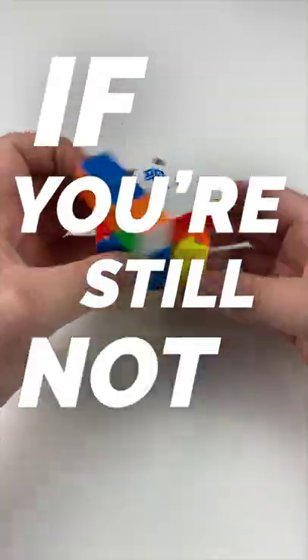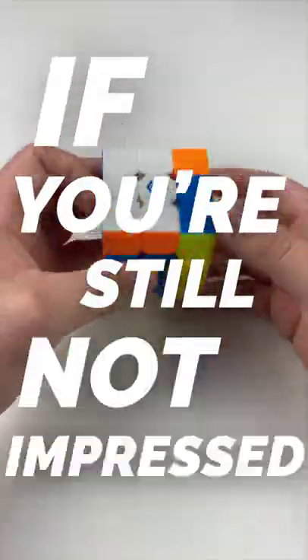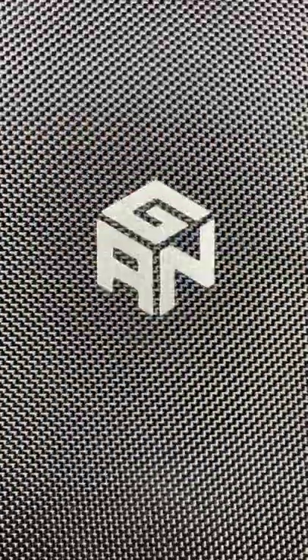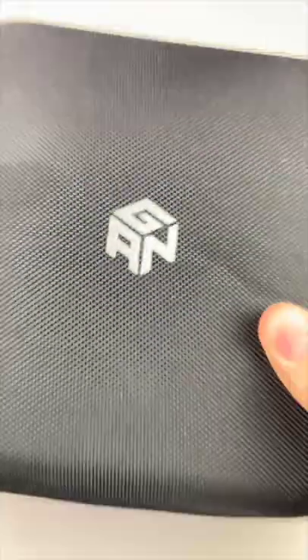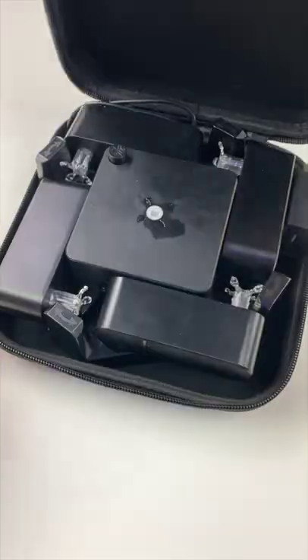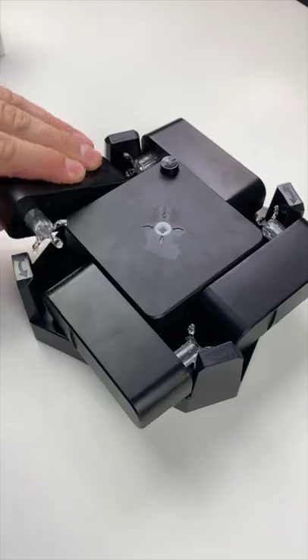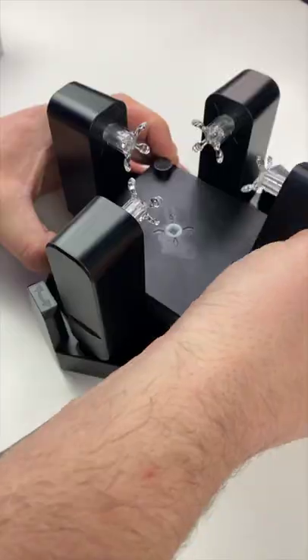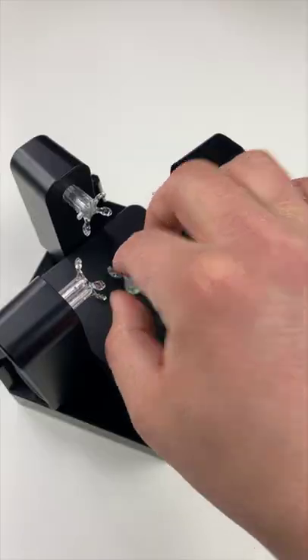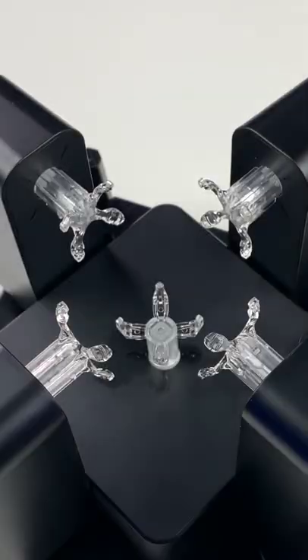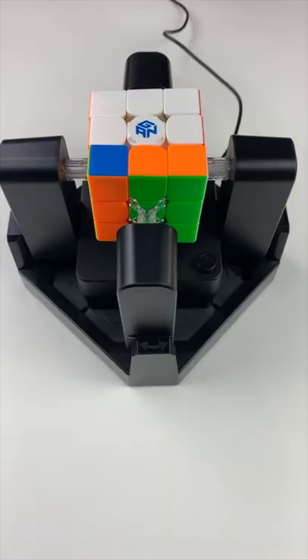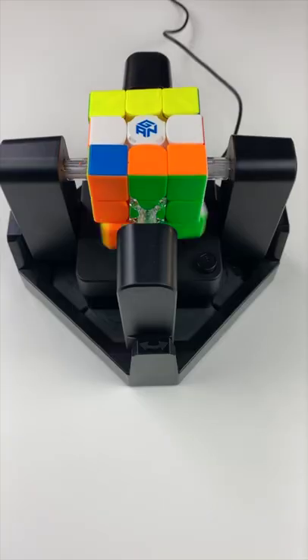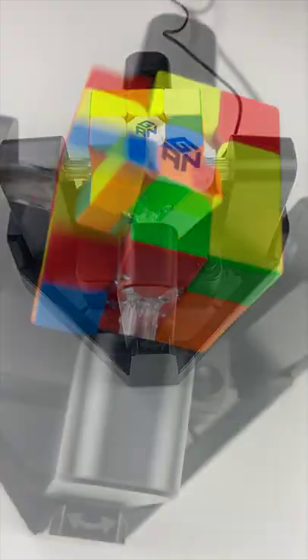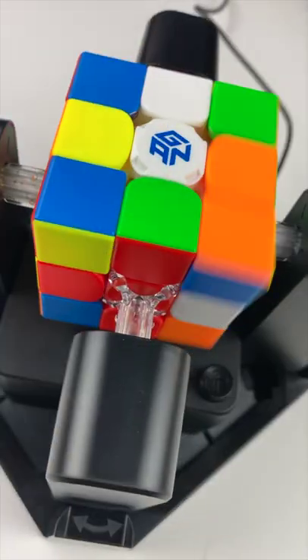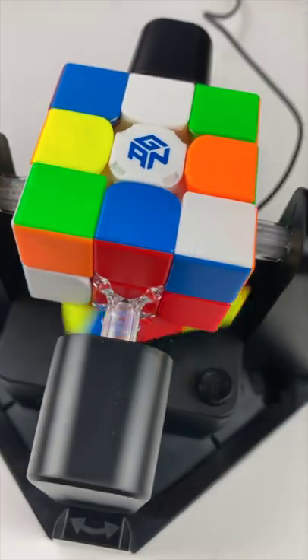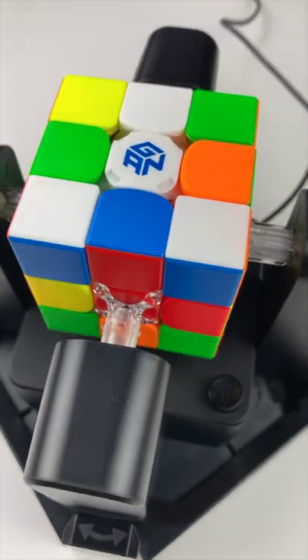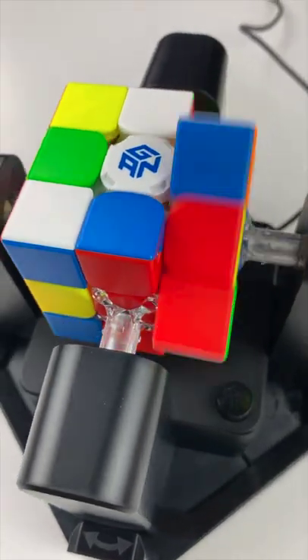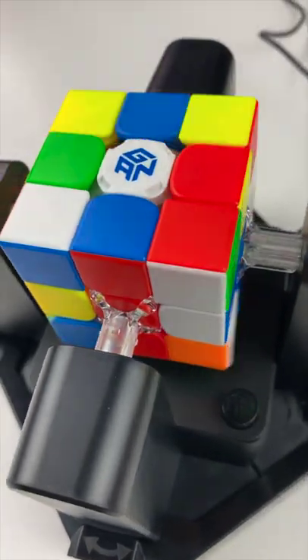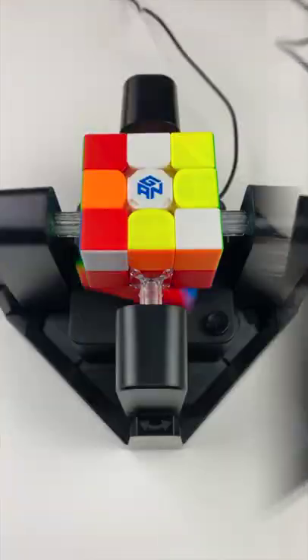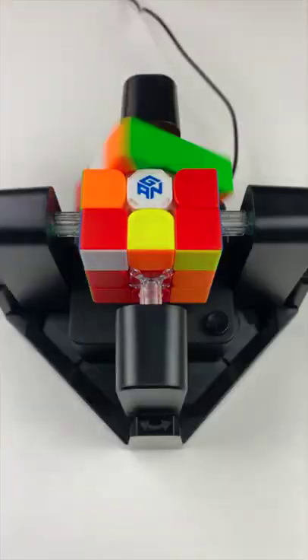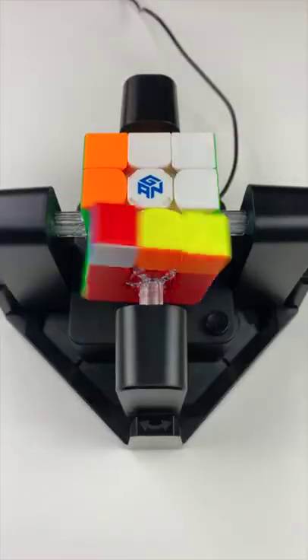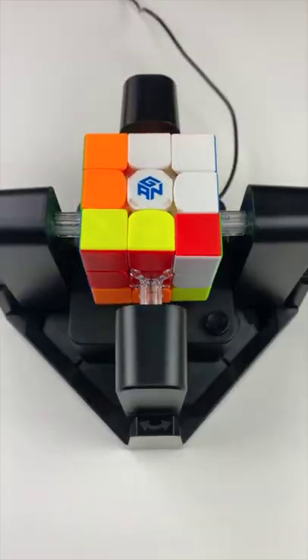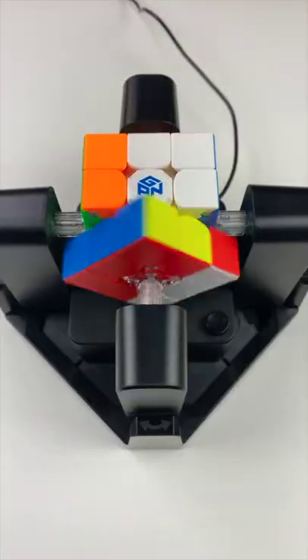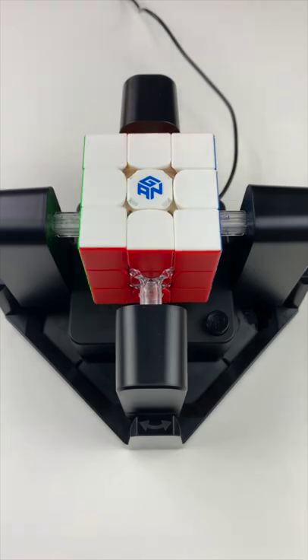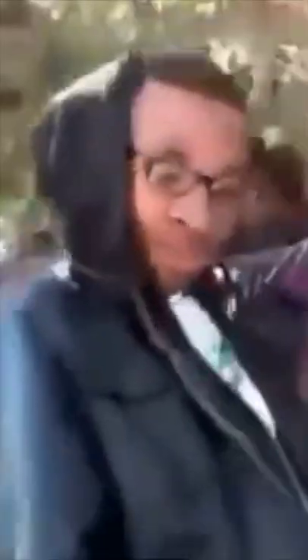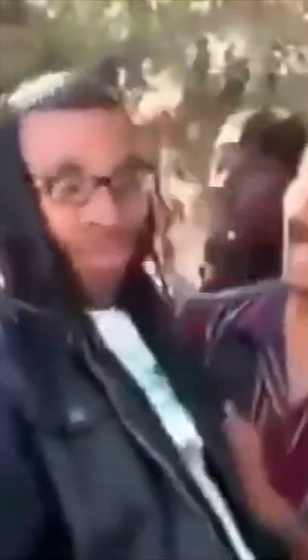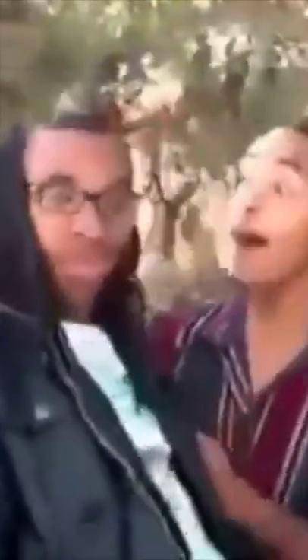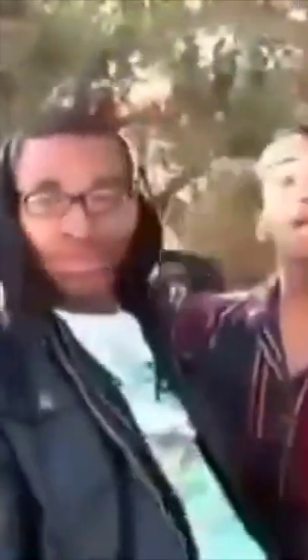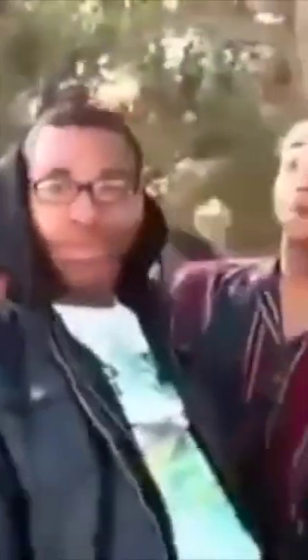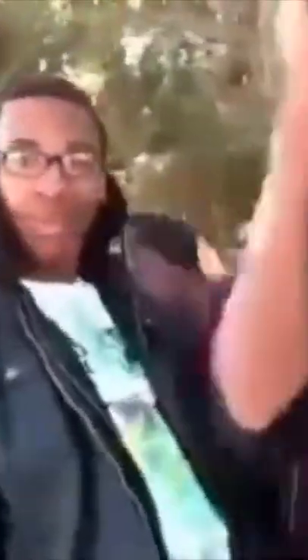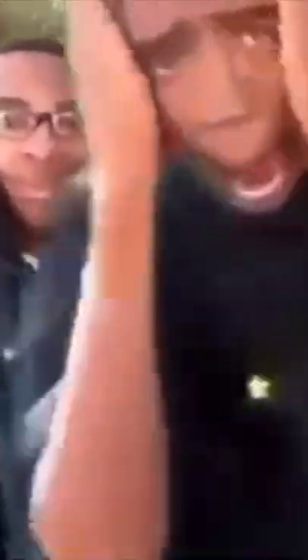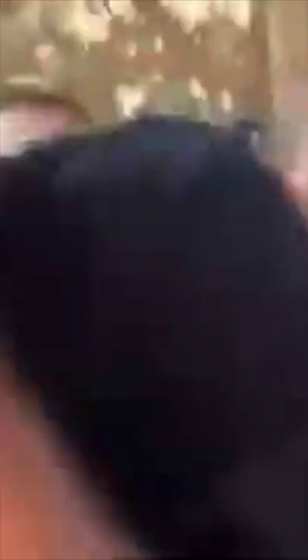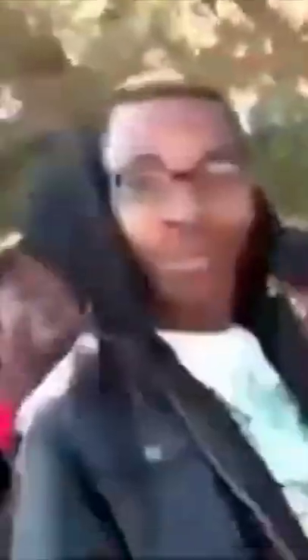If you're still not impressed, this cube works with the GAN robot. Not only can it scramble the cube for you, but it can also solve it for you. There is literally no excuses with this cube.